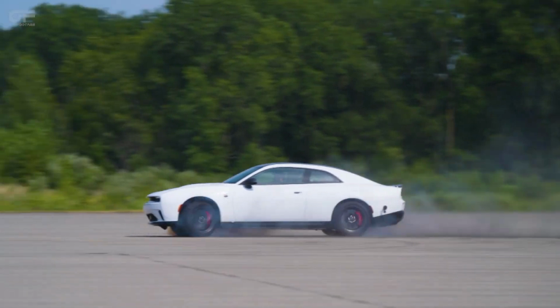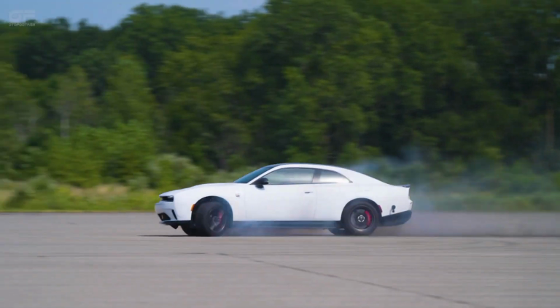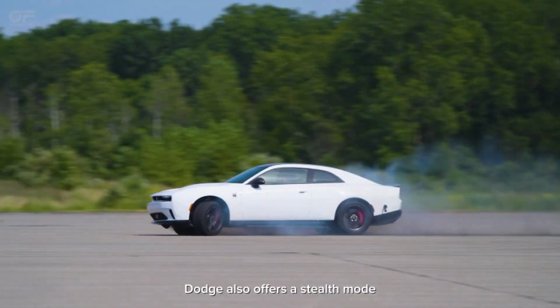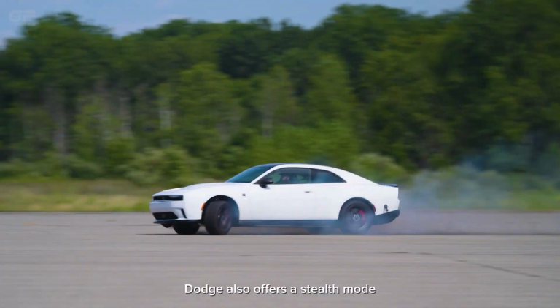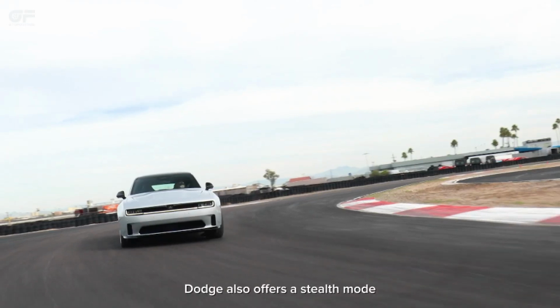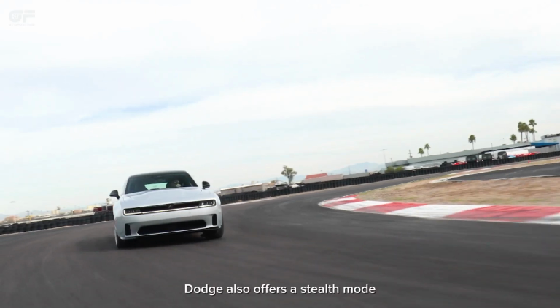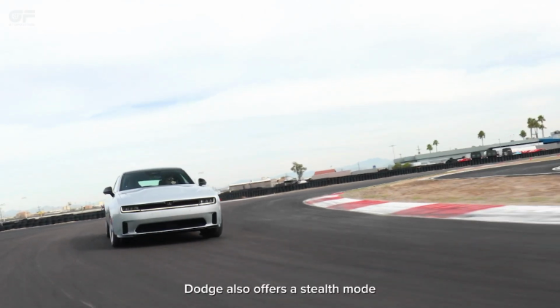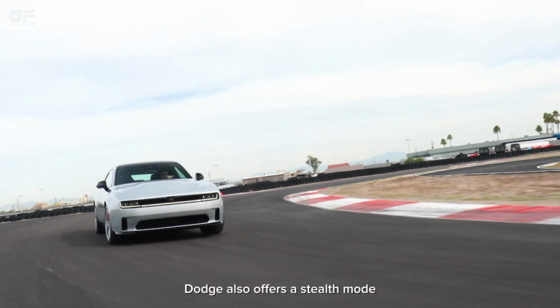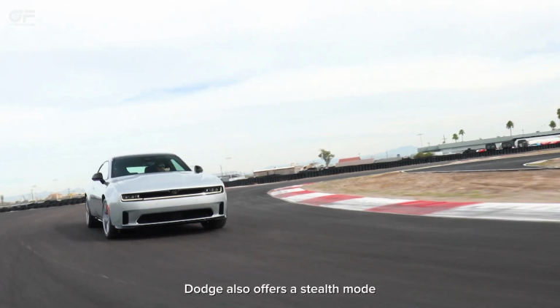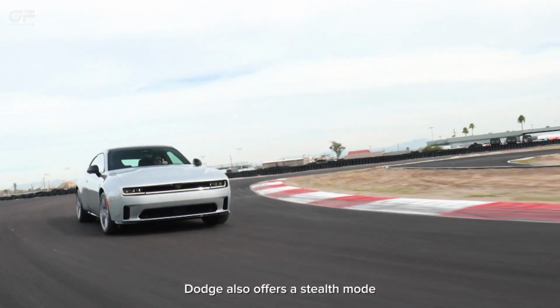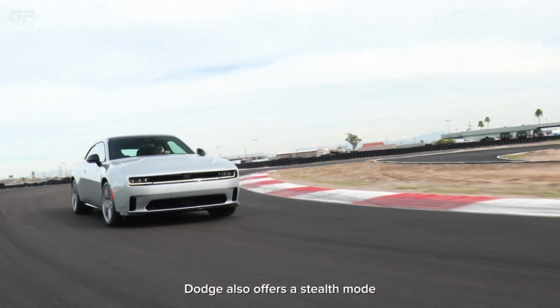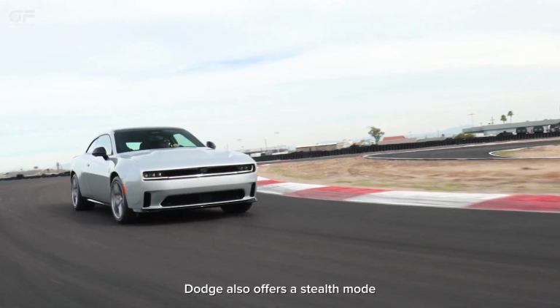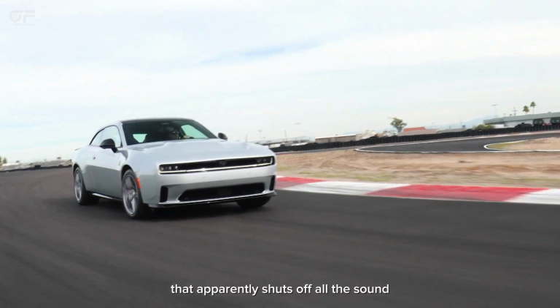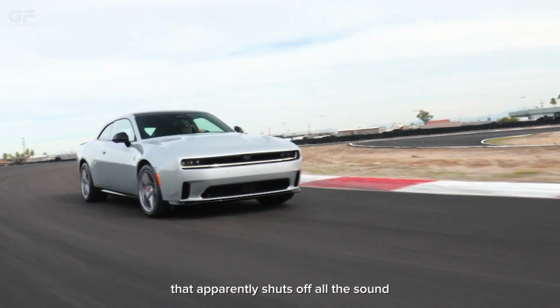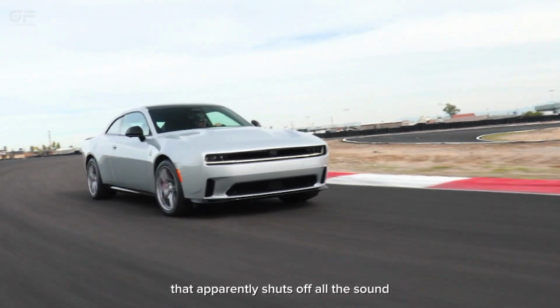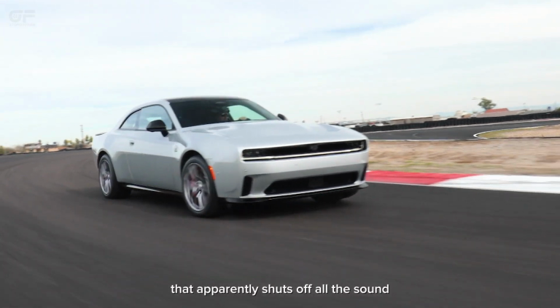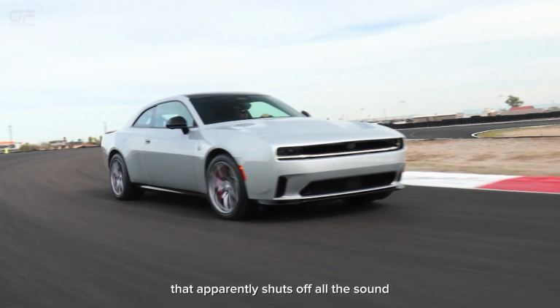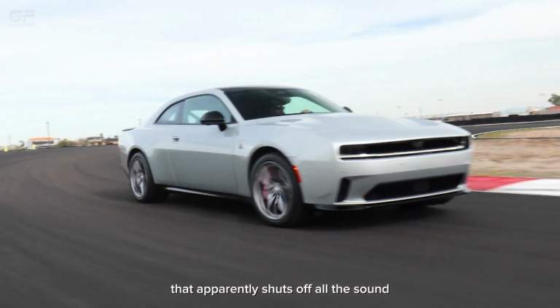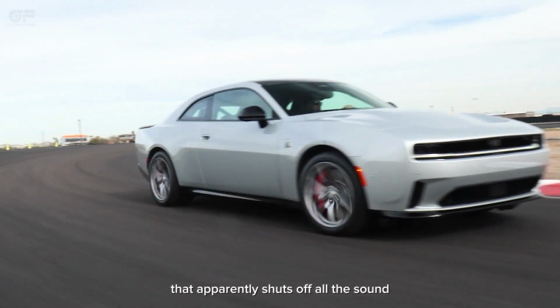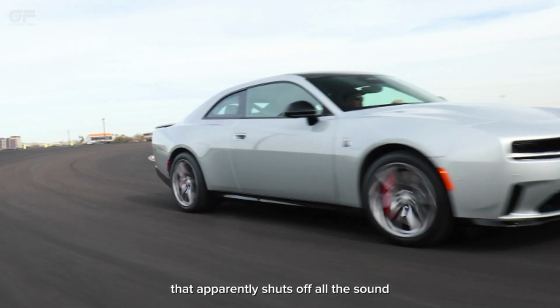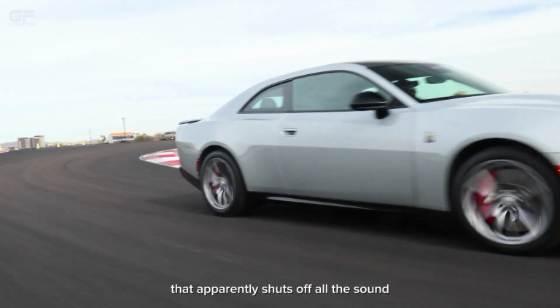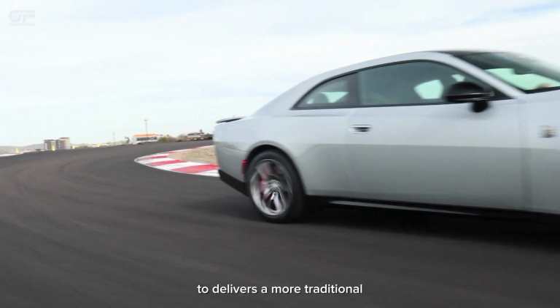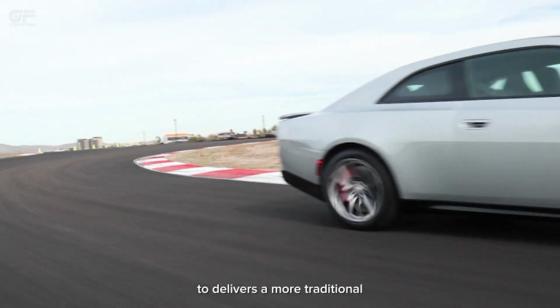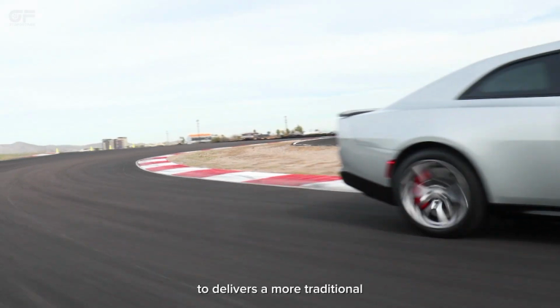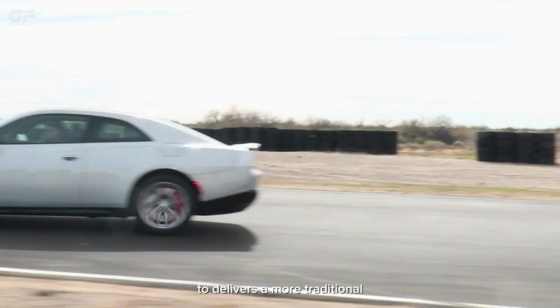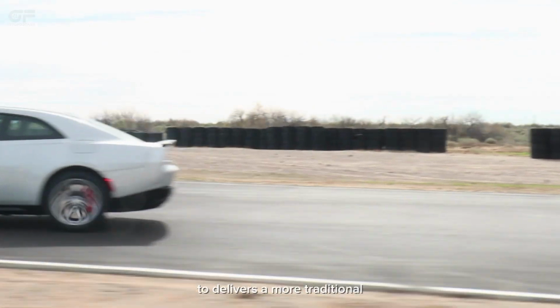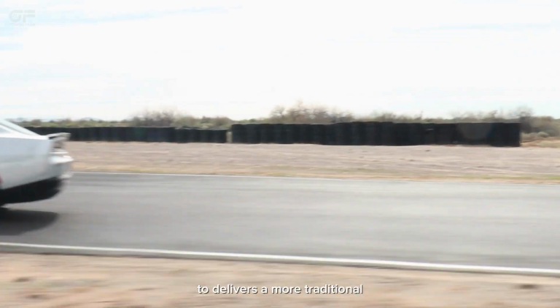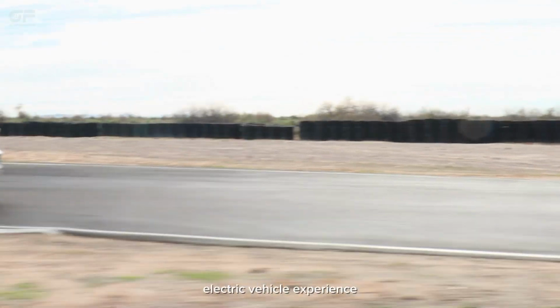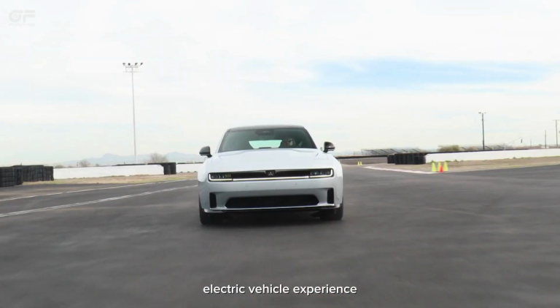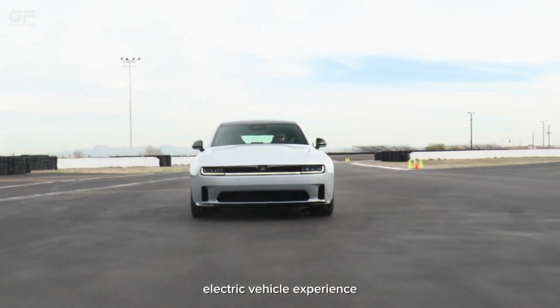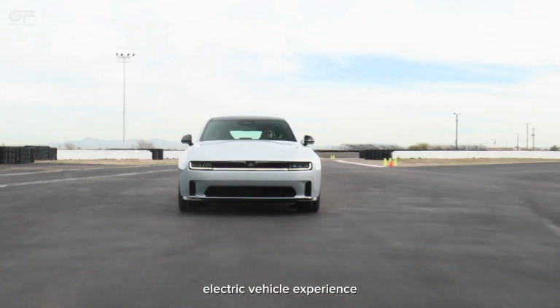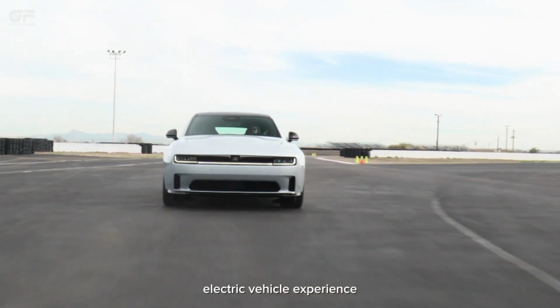Dodge also offers a stealth mode that apparently shuts off all the sound to deliver a more traditional electric vehicle experience.